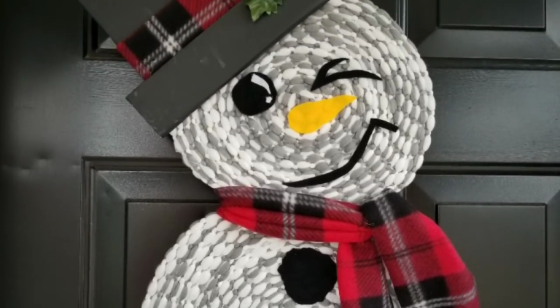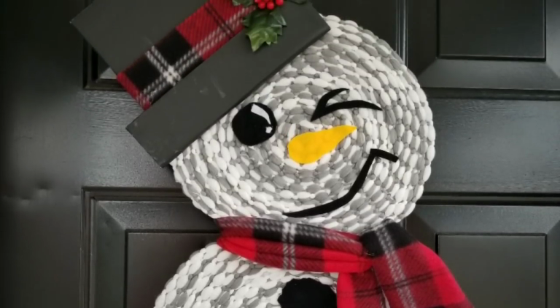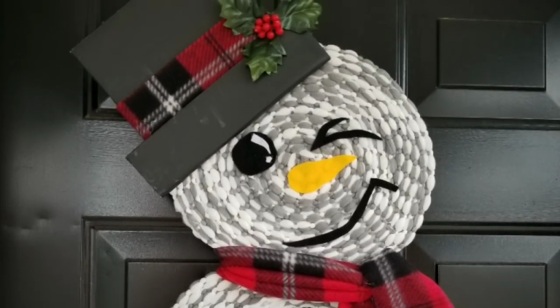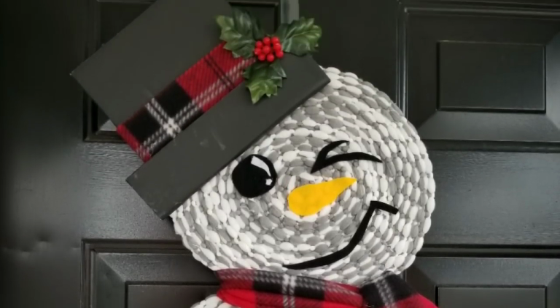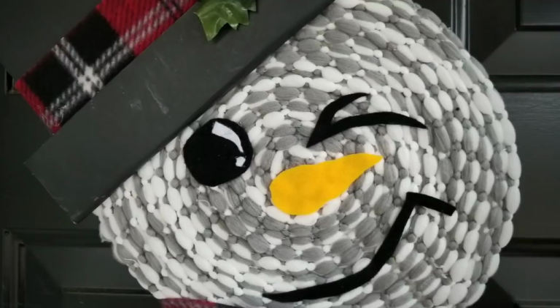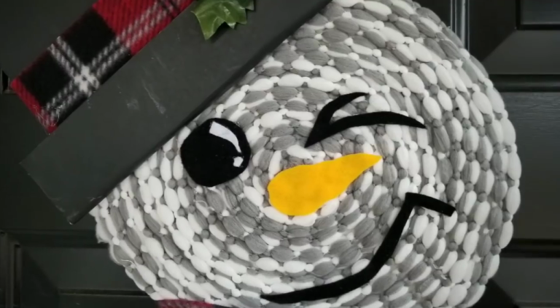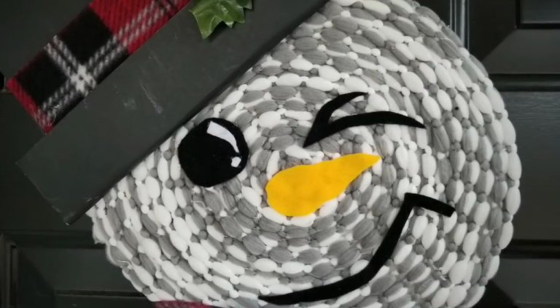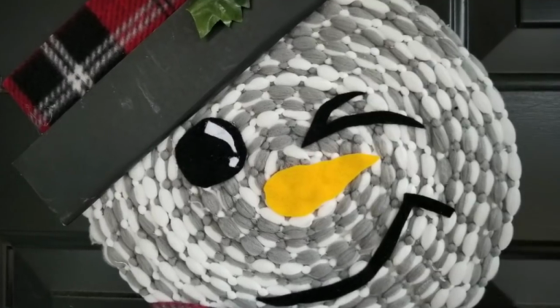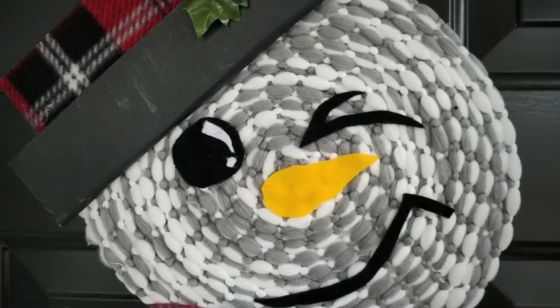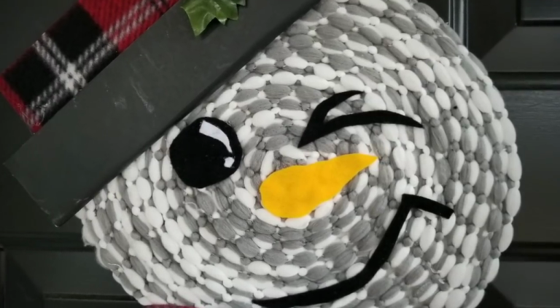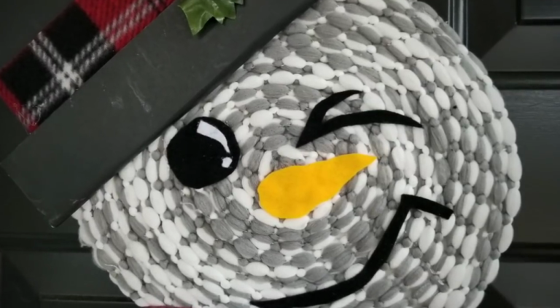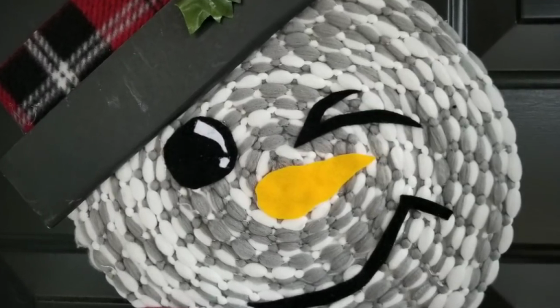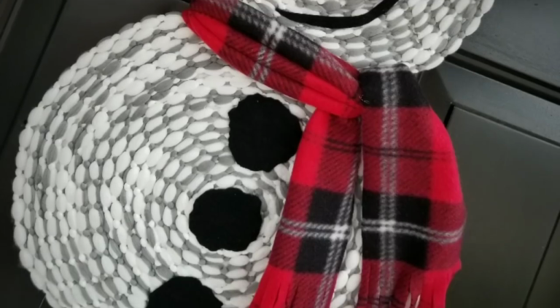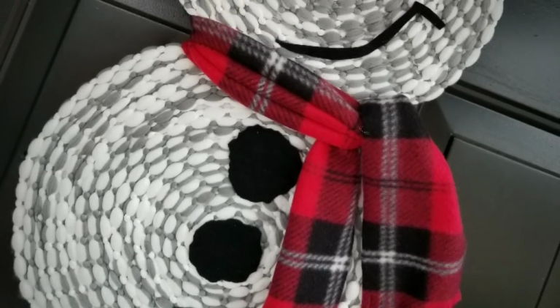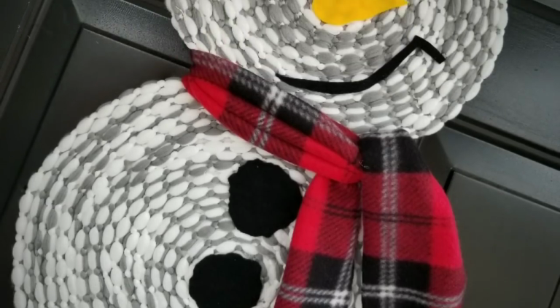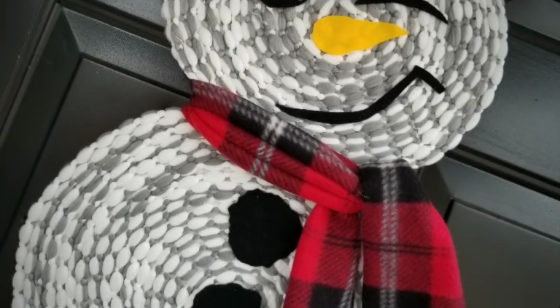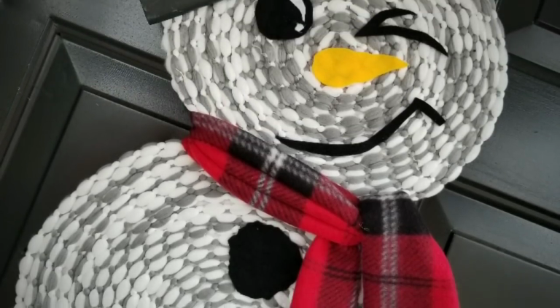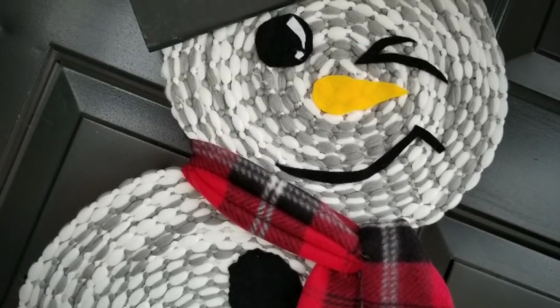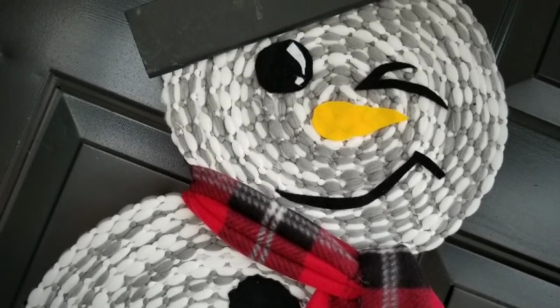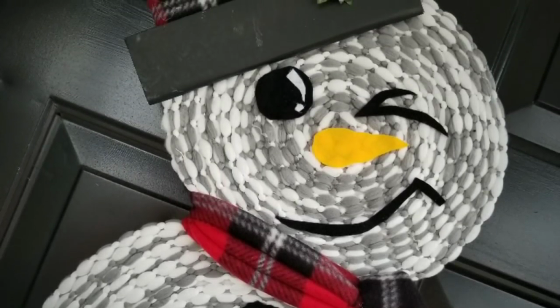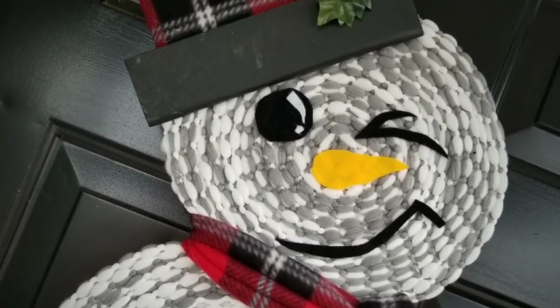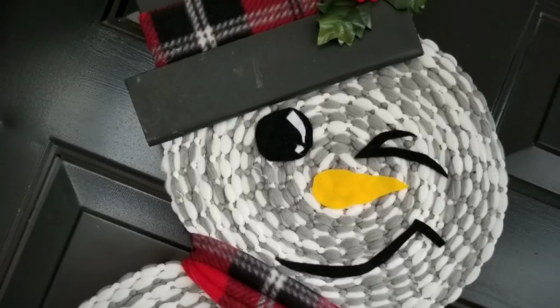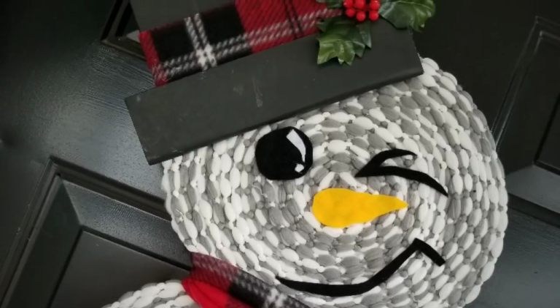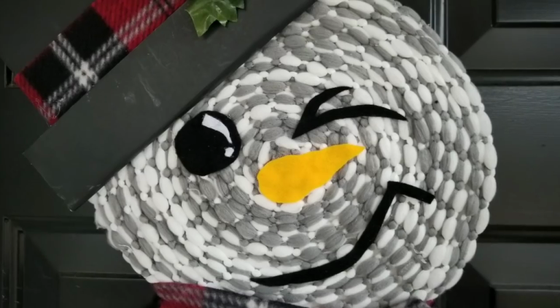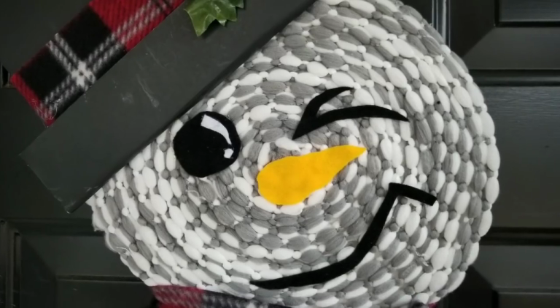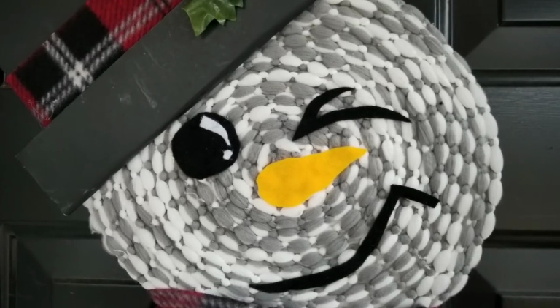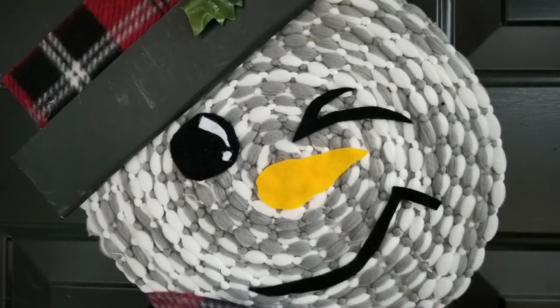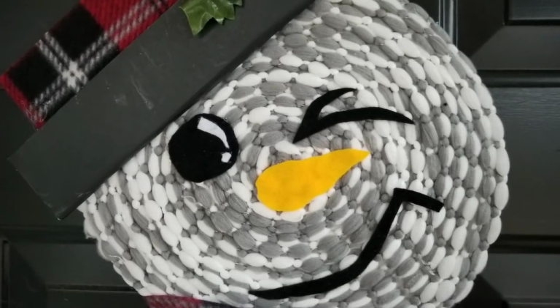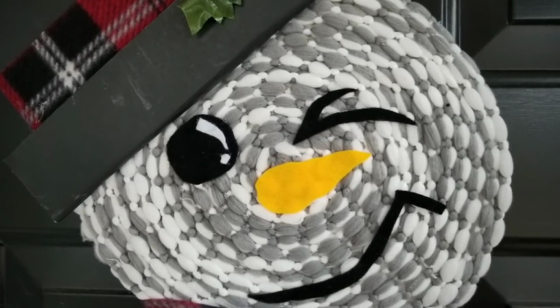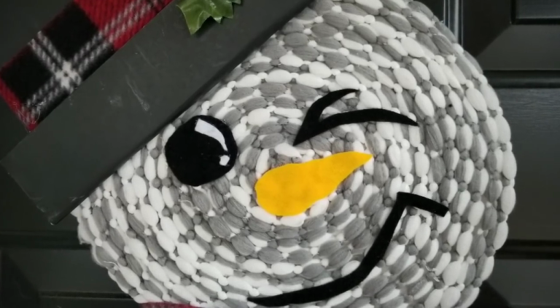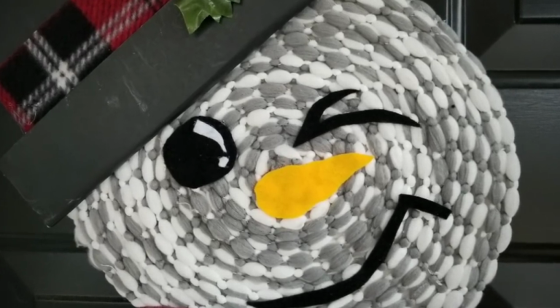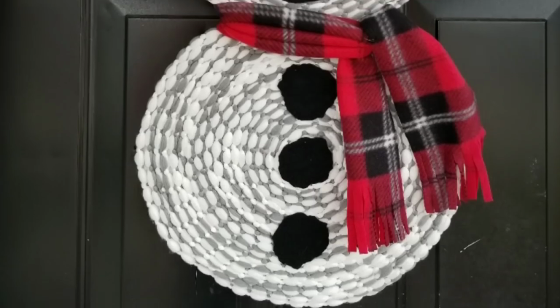If you've been following me for a while, you may recognize this snowman I created last year using the Dollar Tree microfiber mop head. Well, we're going to bring that mop head back for this Easter bunny project.